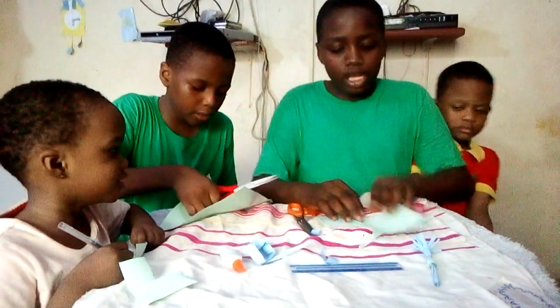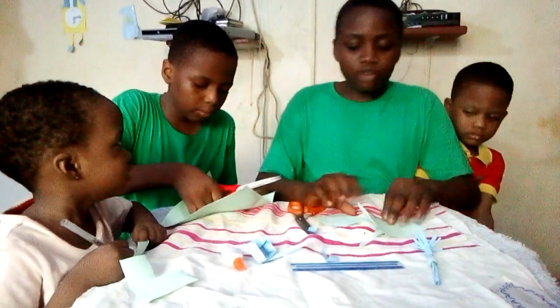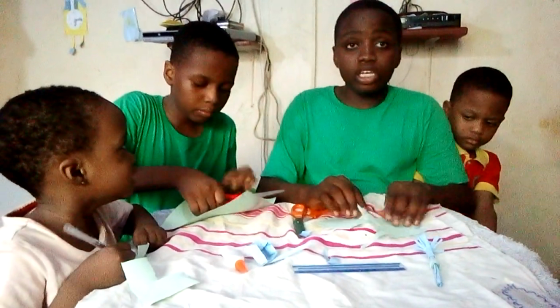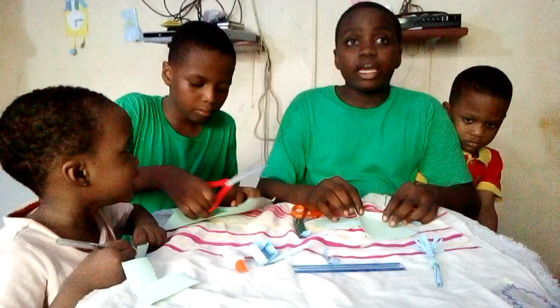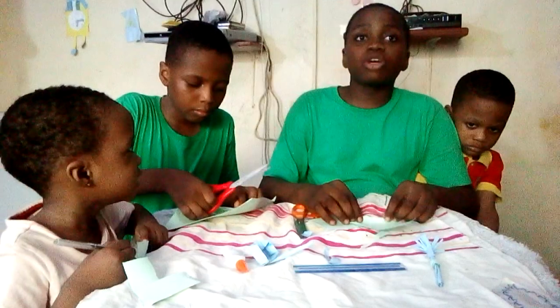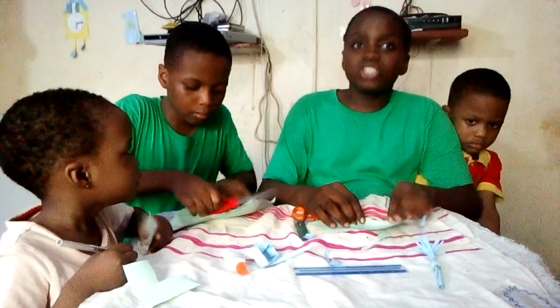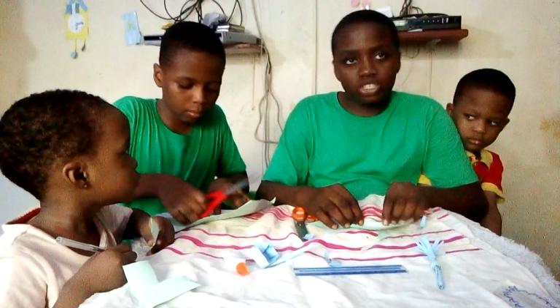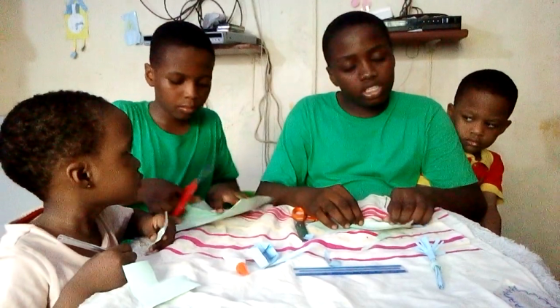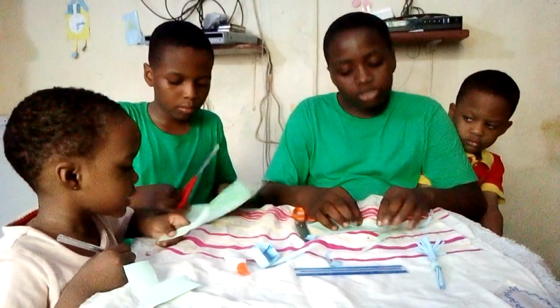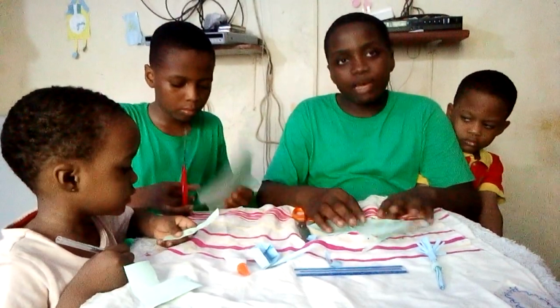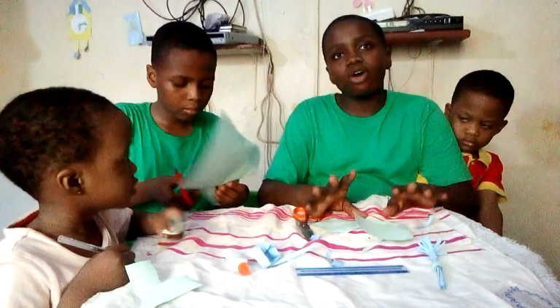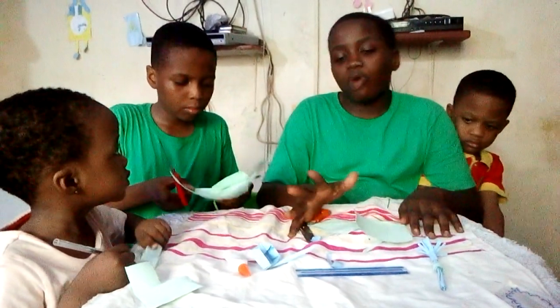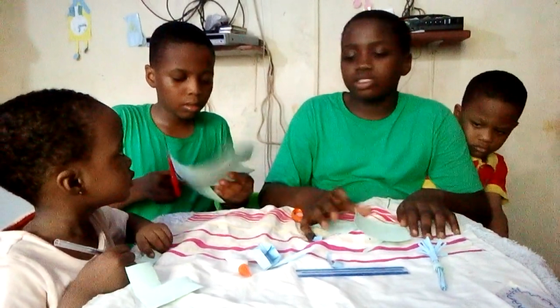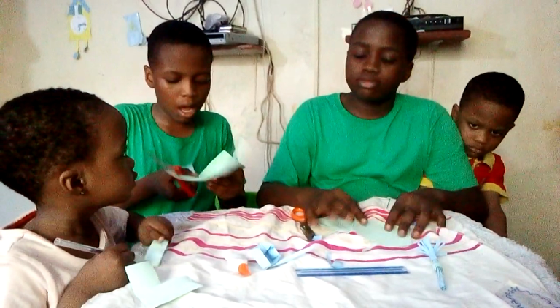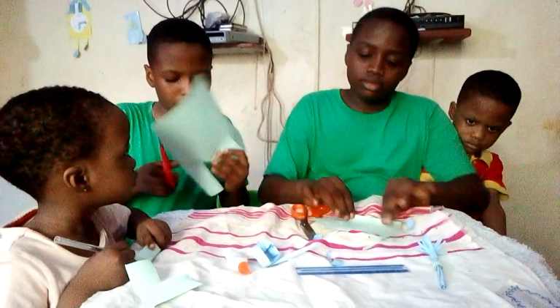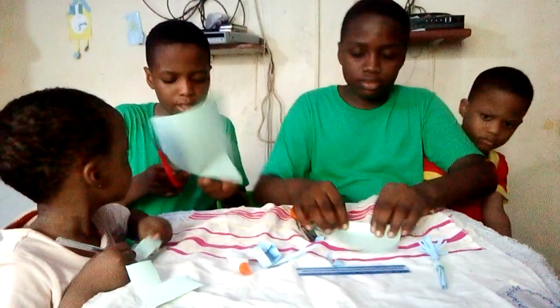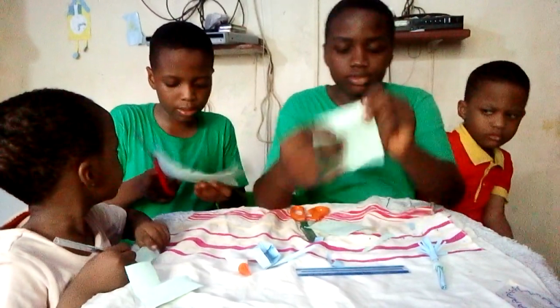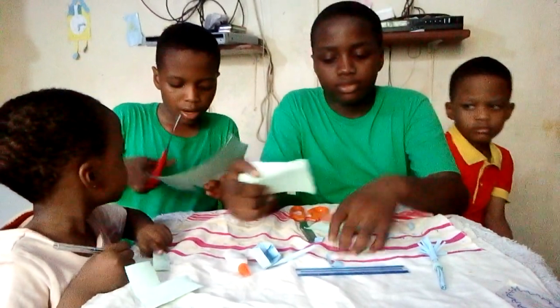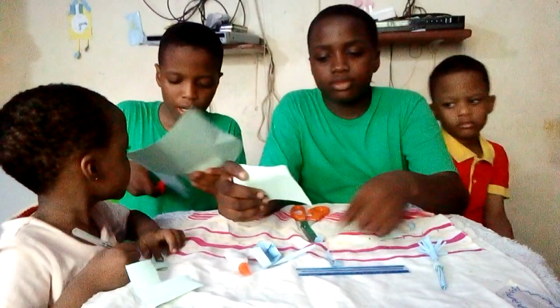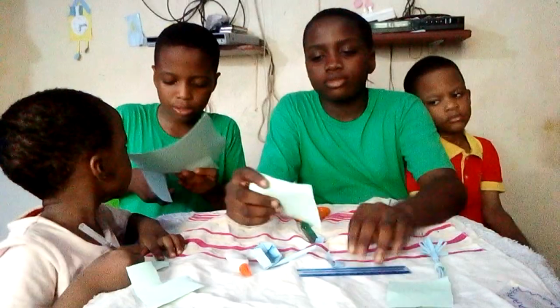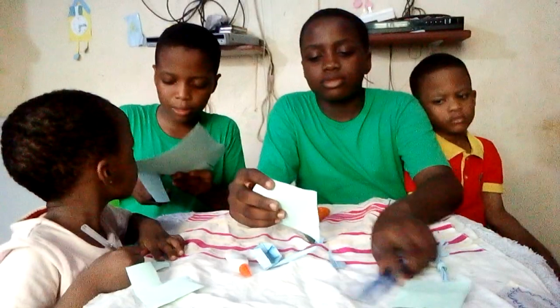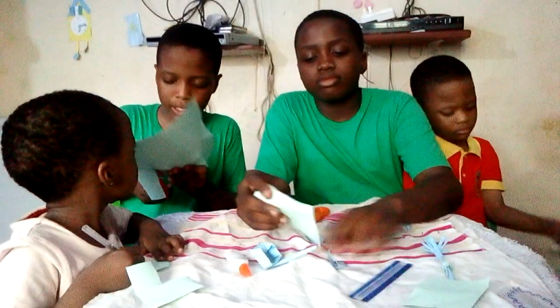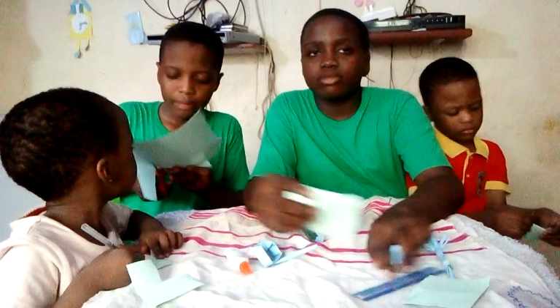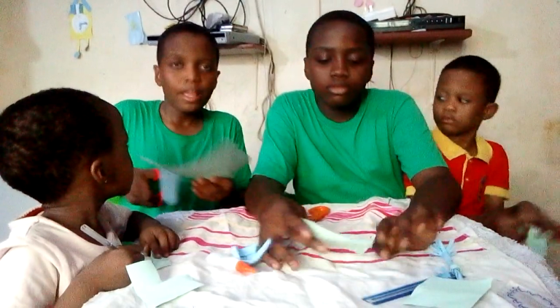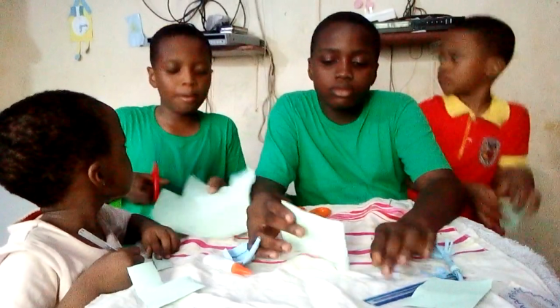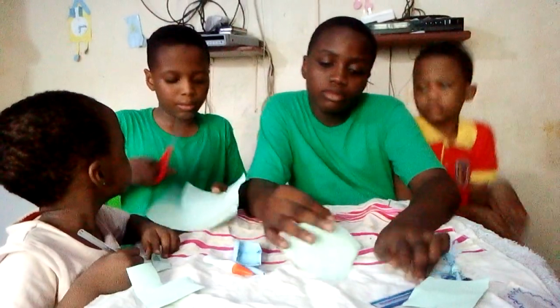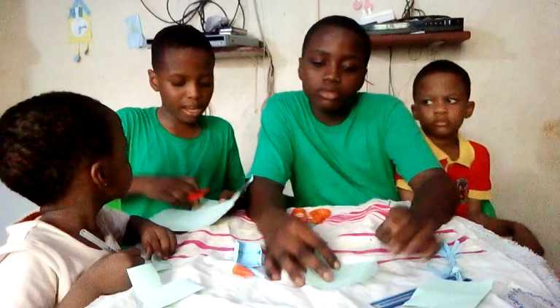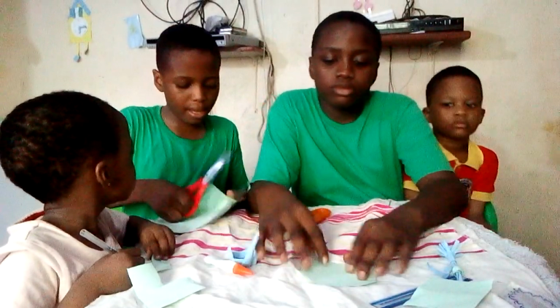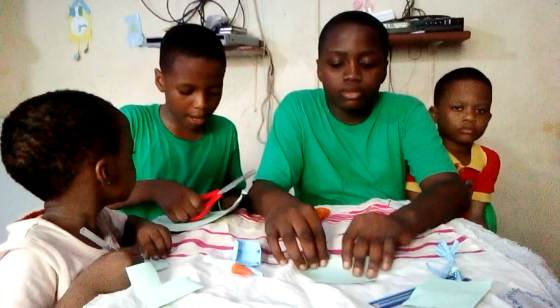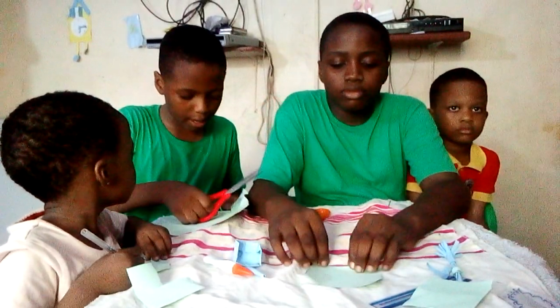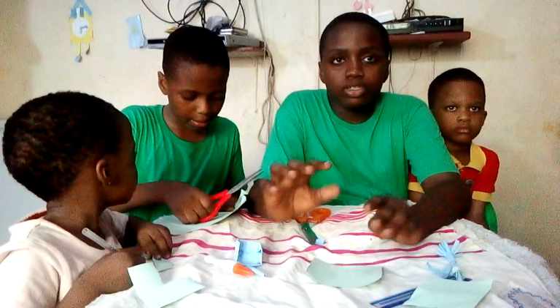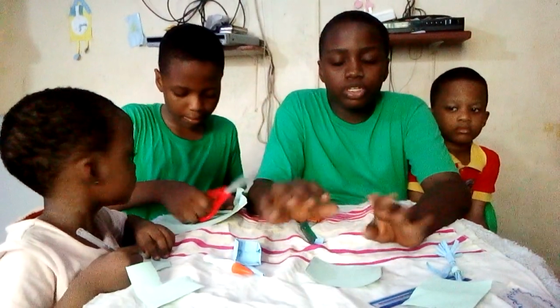So for today, I'm going to be teaching you how to make a mold, and I'm also going to be teaching you how to make a broom and a pack. So first, you take a square and then you fold it into a small size.